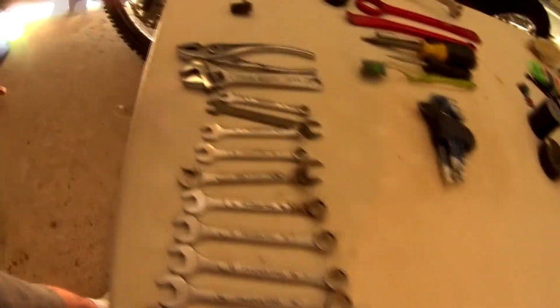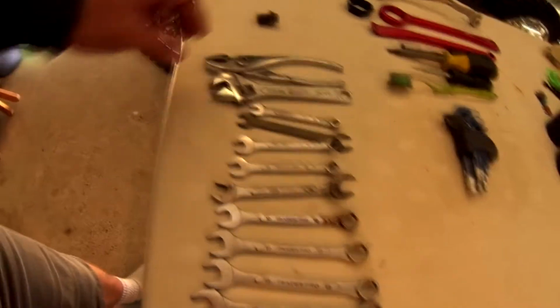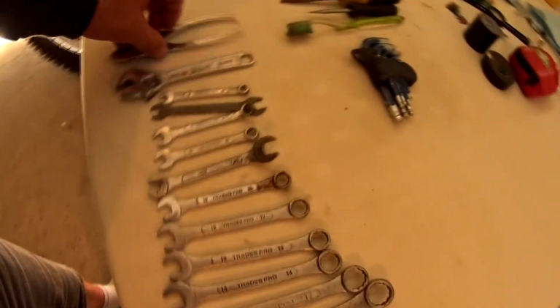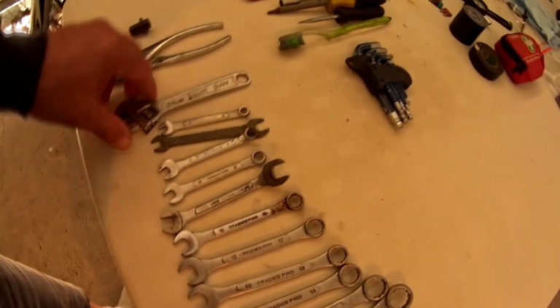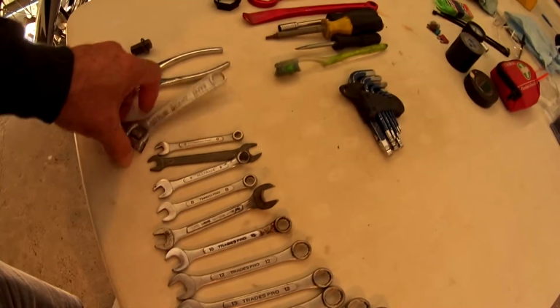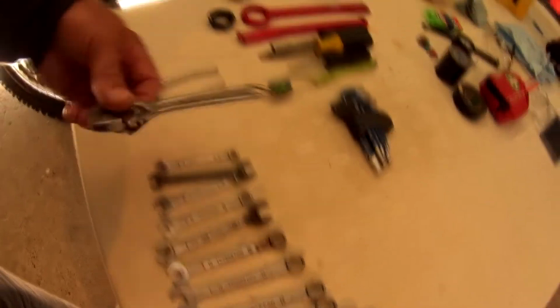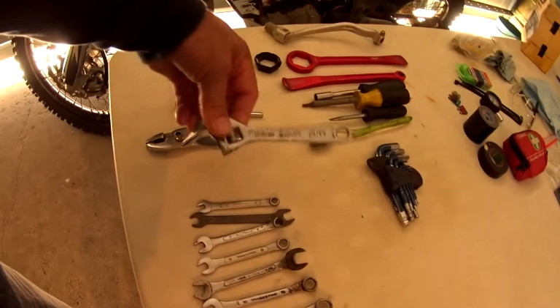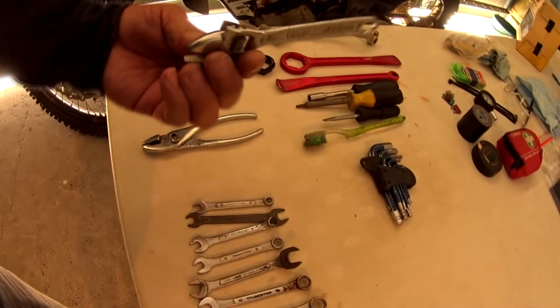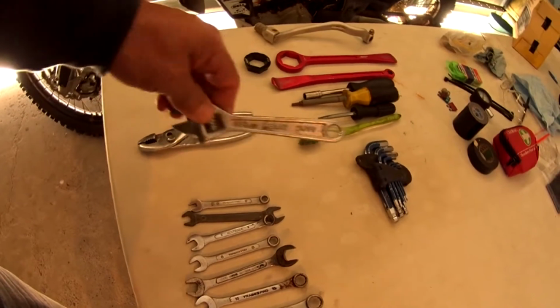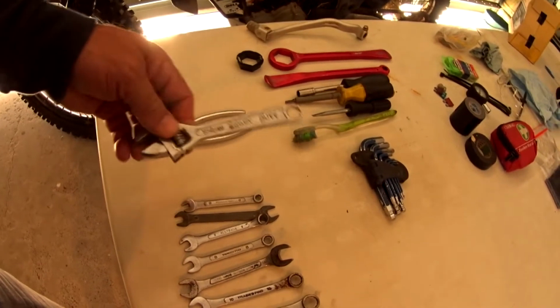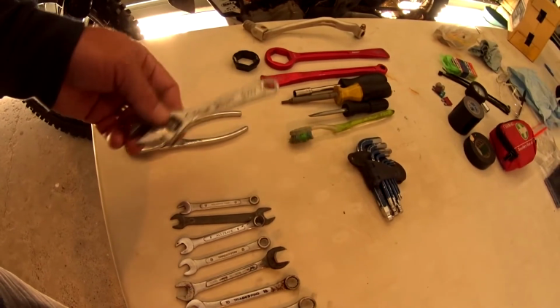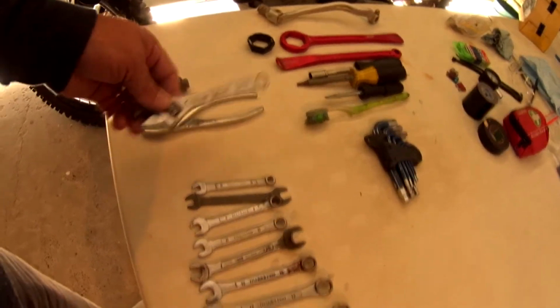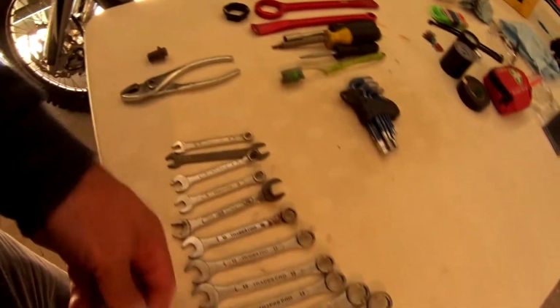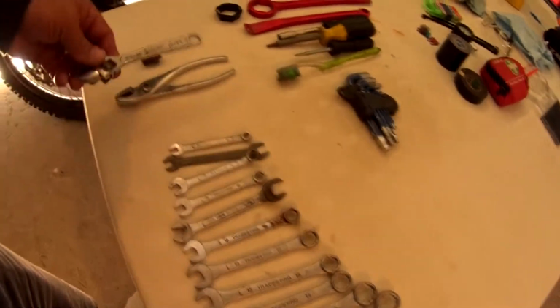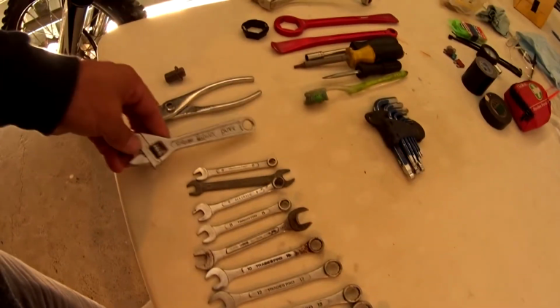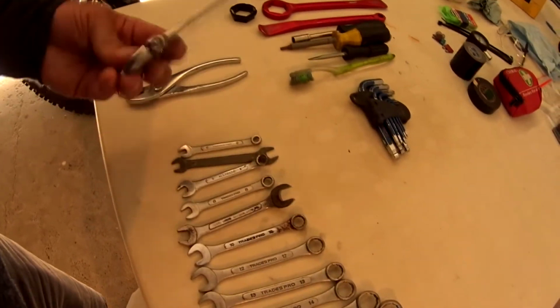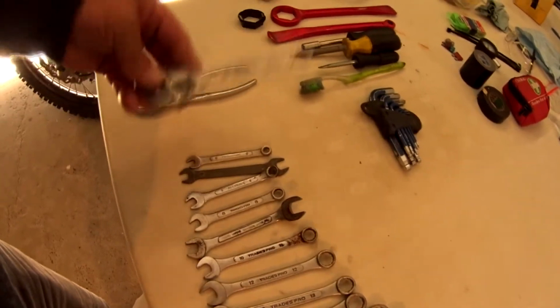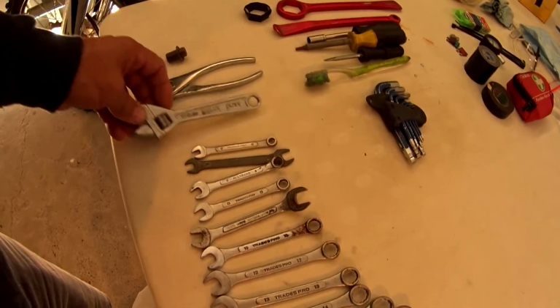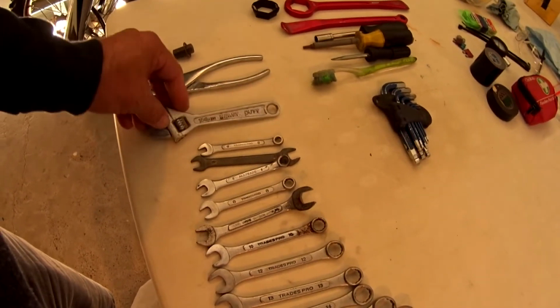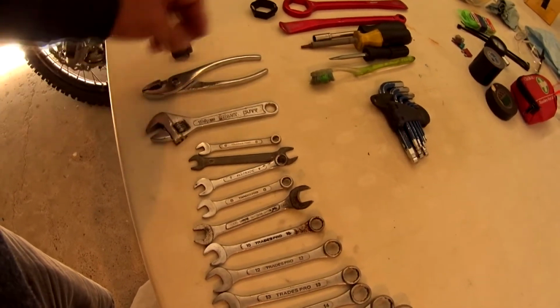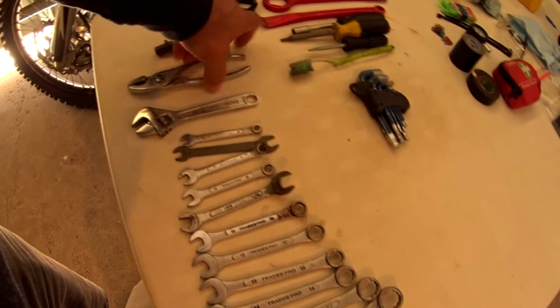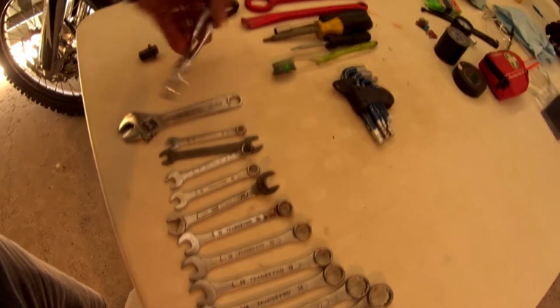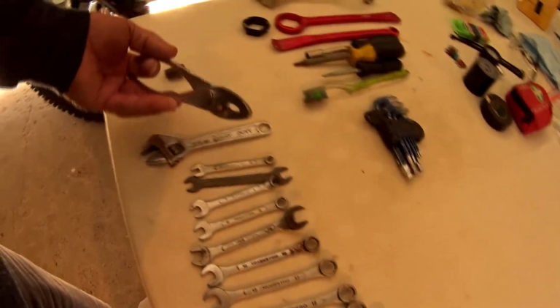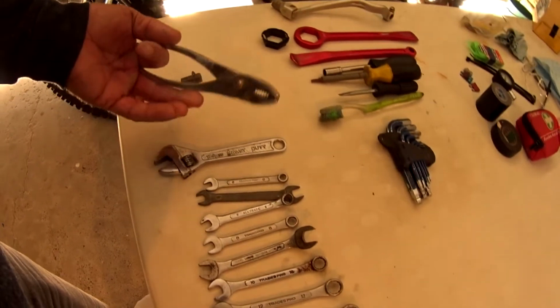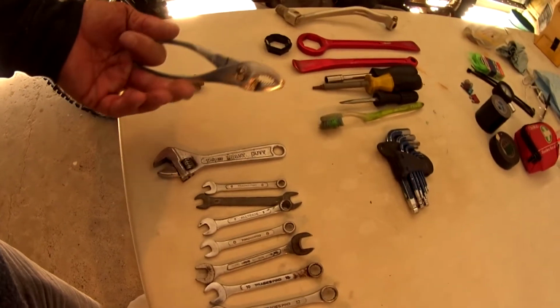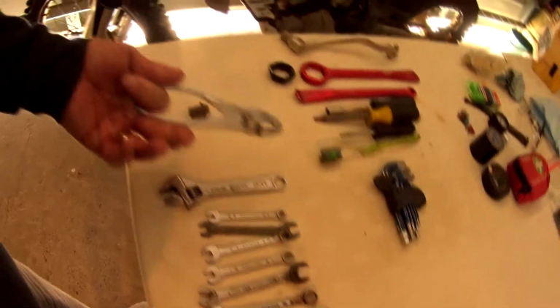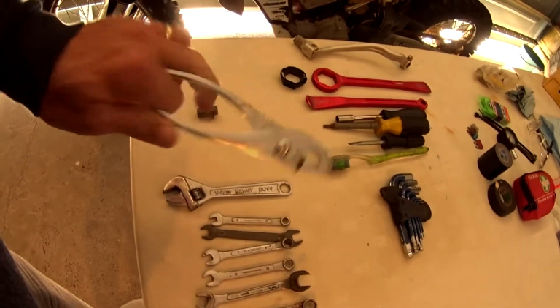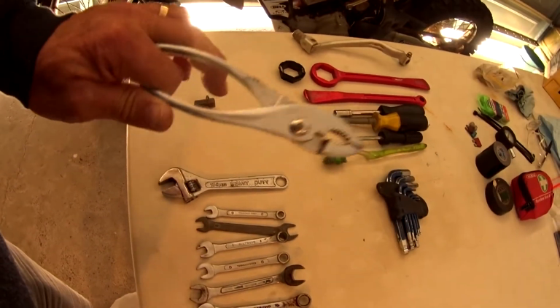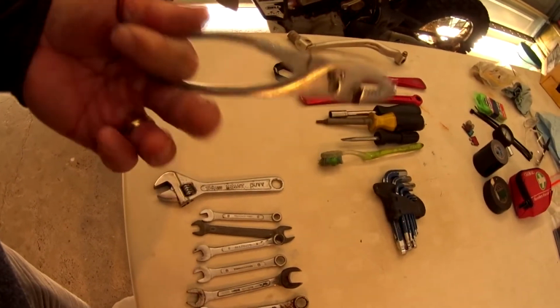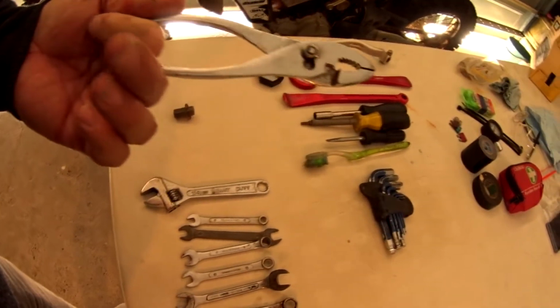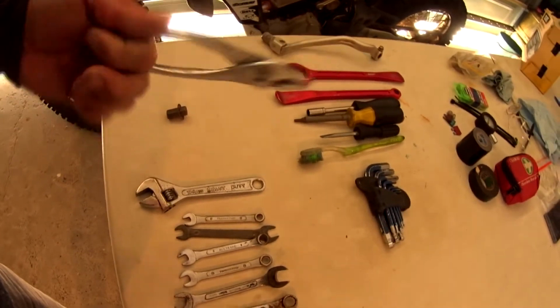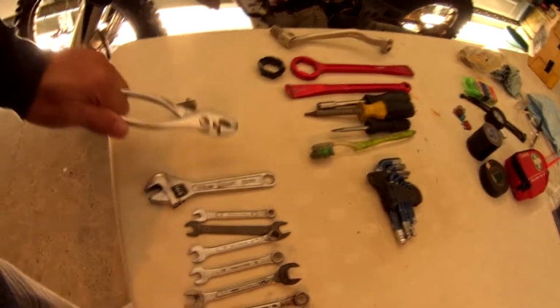I keep a small shifter as backup — if I lose one of the spanners I've got something that will fit. I also carry multi-adjustment pliers, just a cheap set that actually came out of a Toyota tool bag from an old car that was being wrecked.